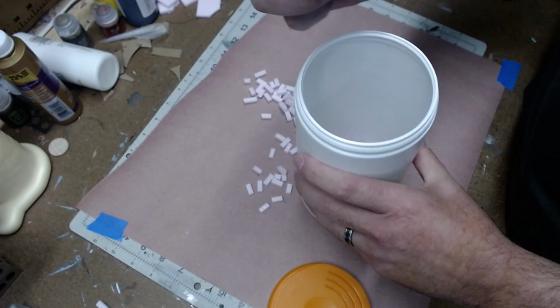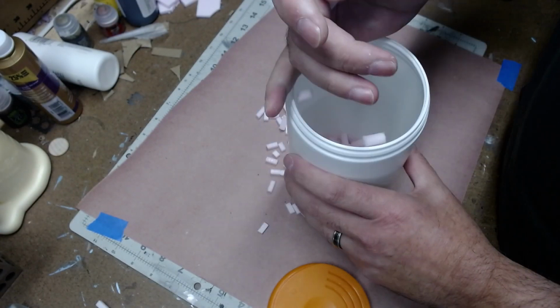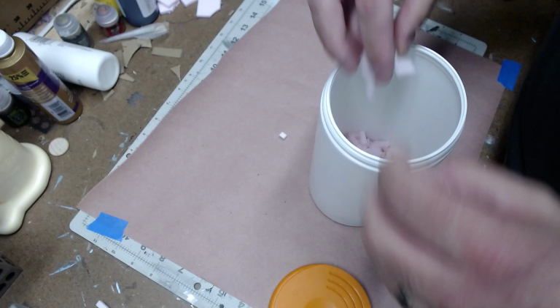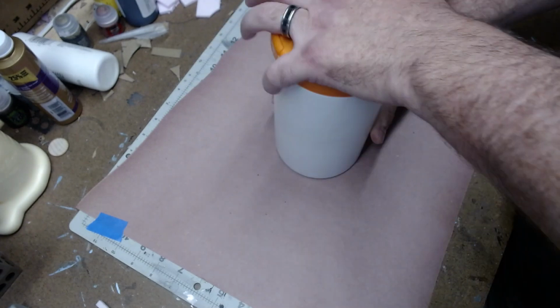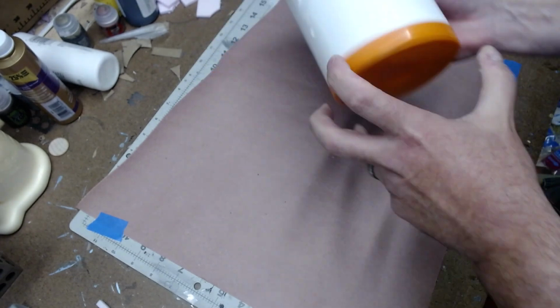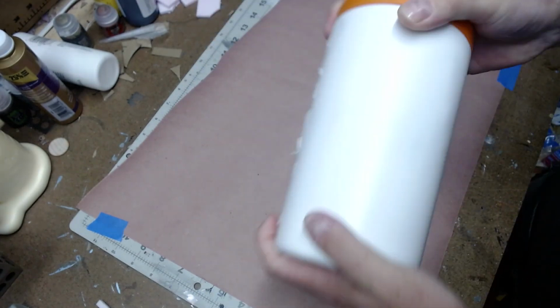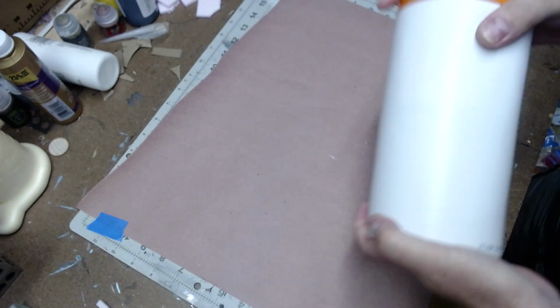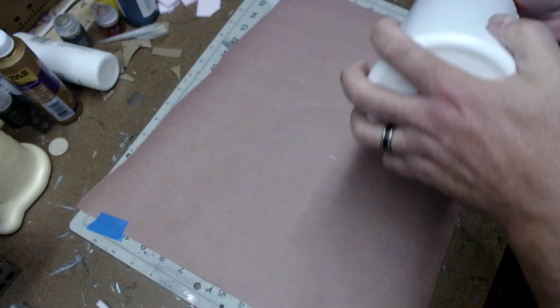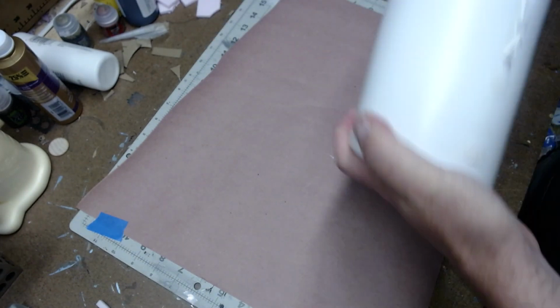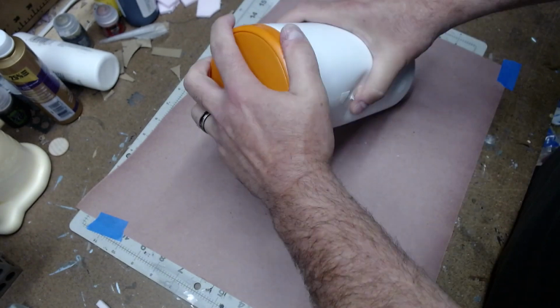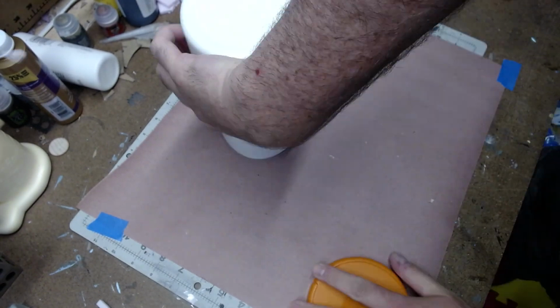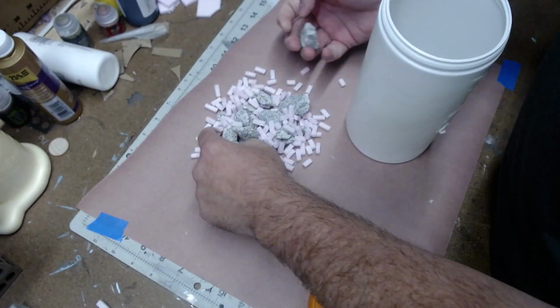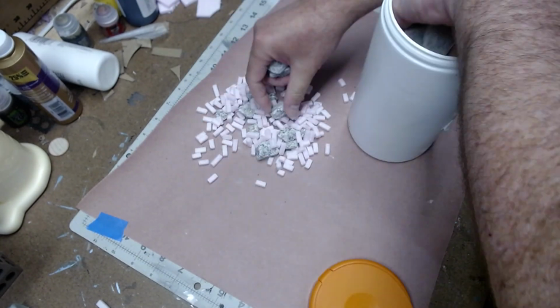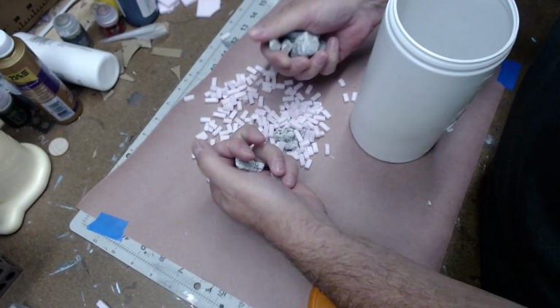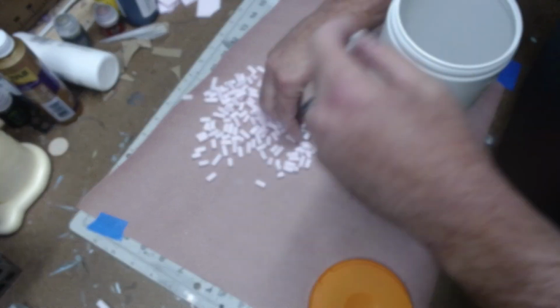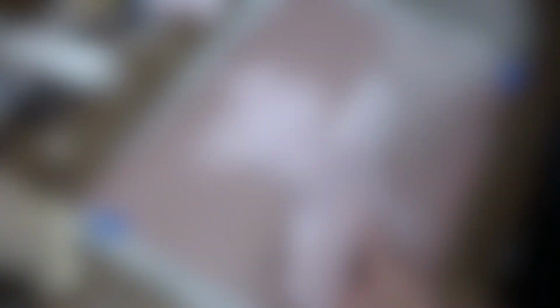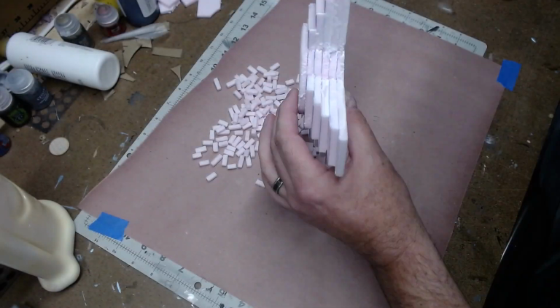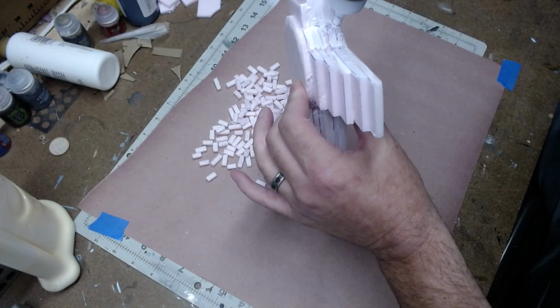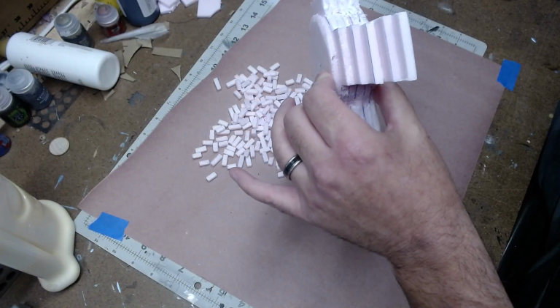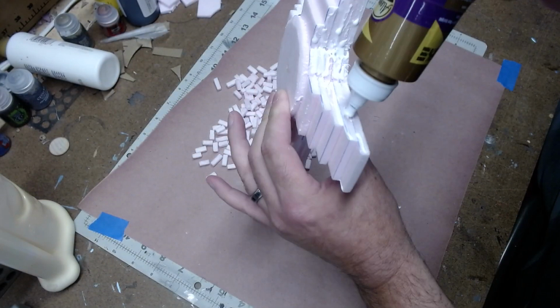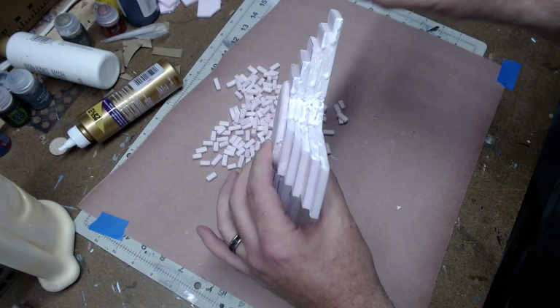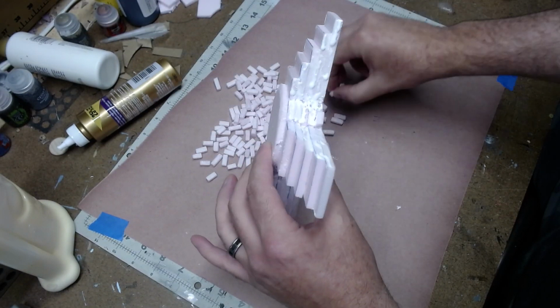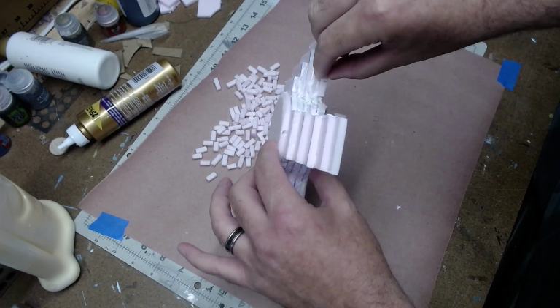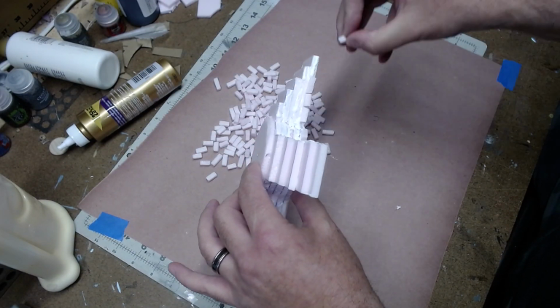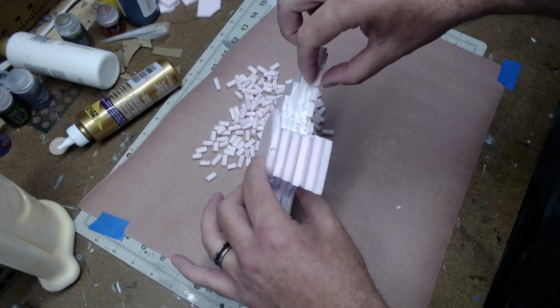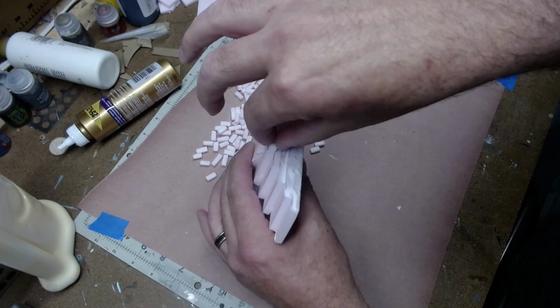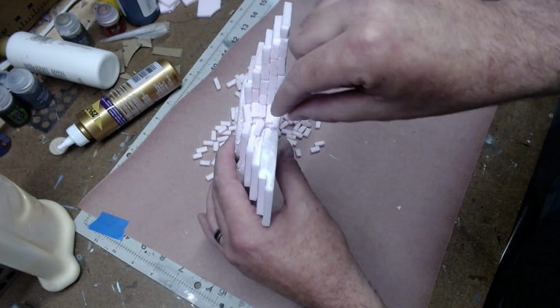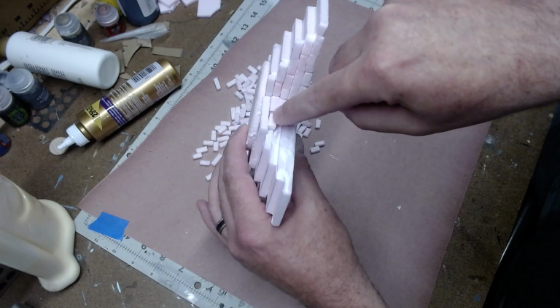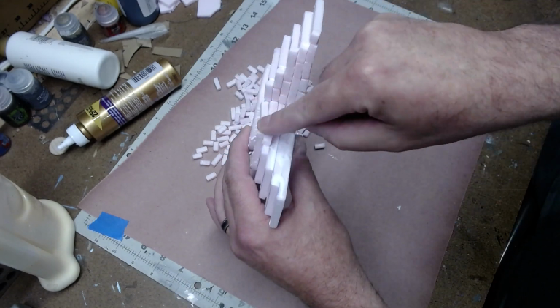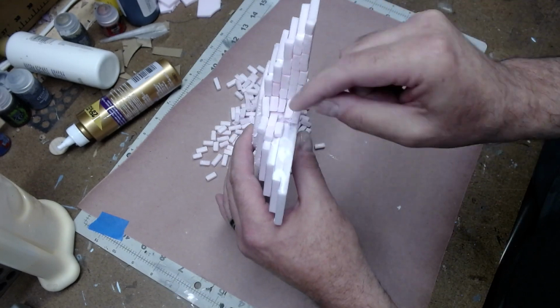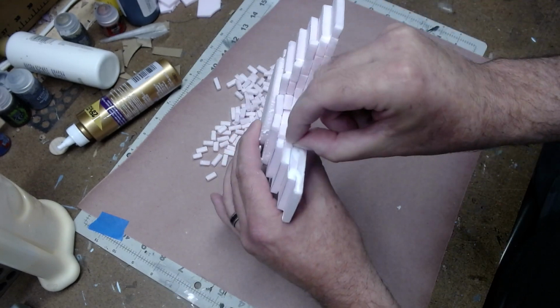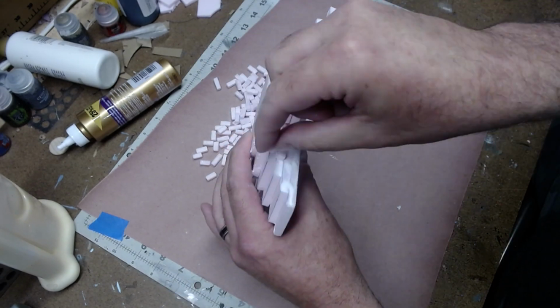I took those bricks, put them in a container with rocks and shook them for about 30 to 40 seconds. That dulls the bricks and makes them look worn. Then I used a lot of tacky glue, covered it and then used the bricks to build in the center areas.